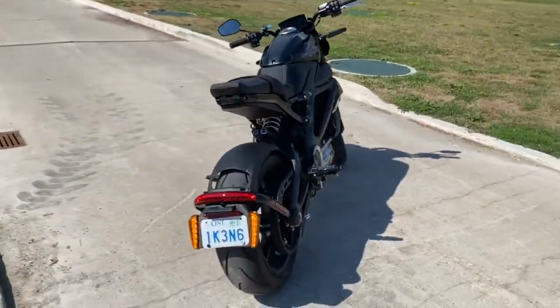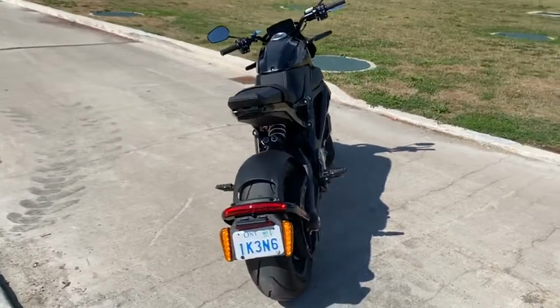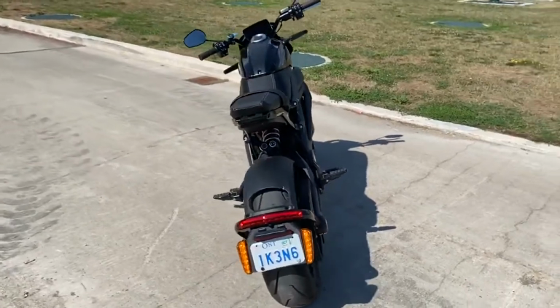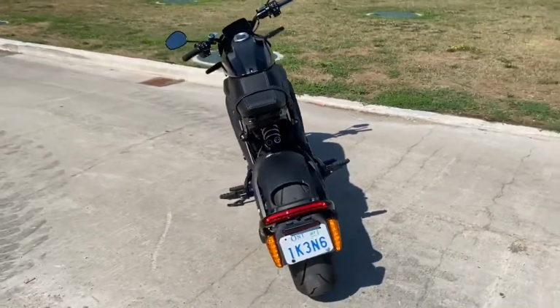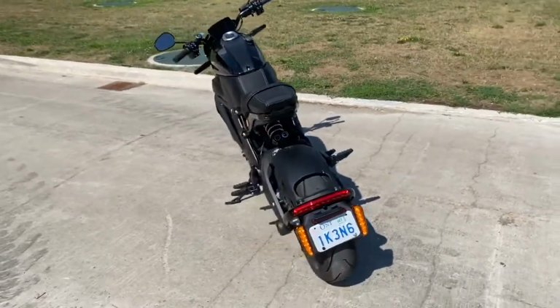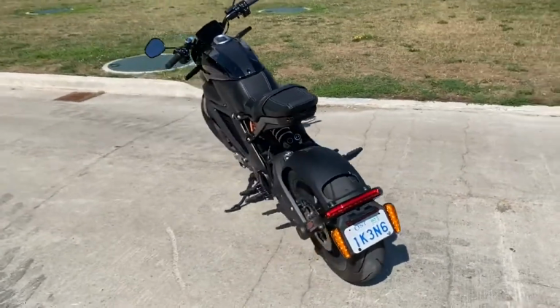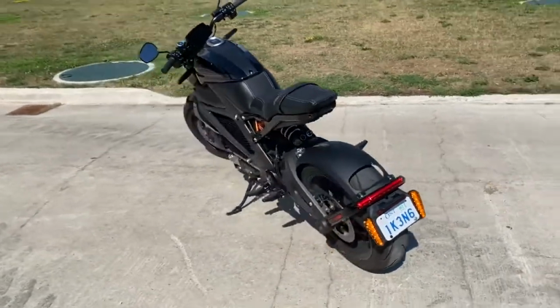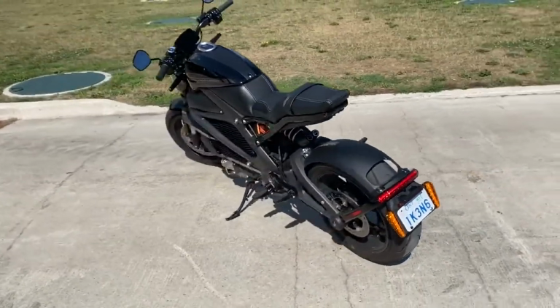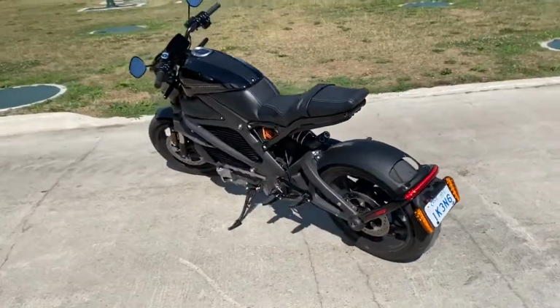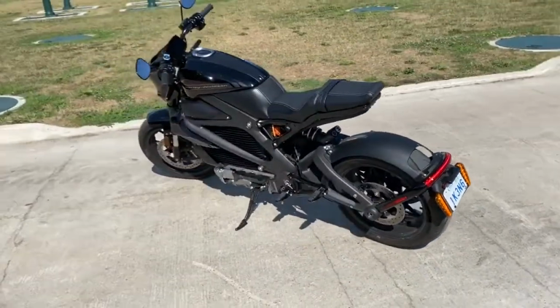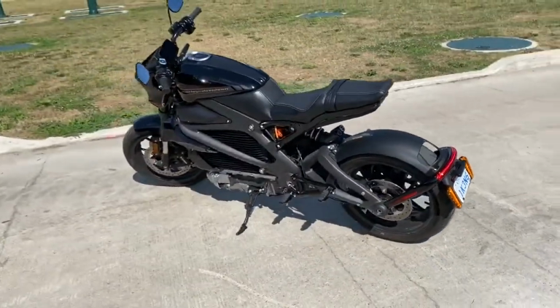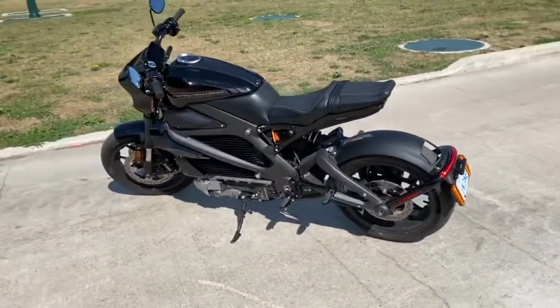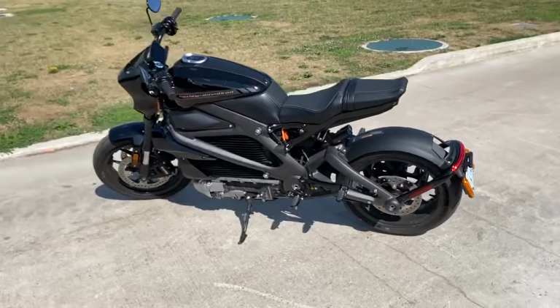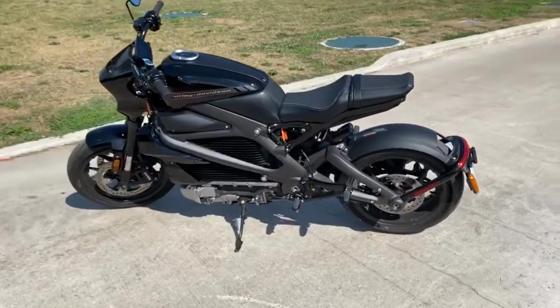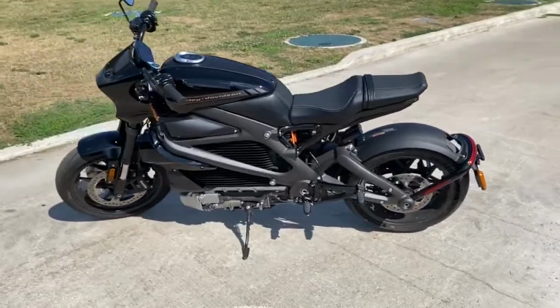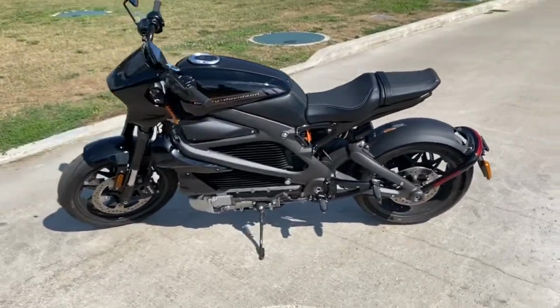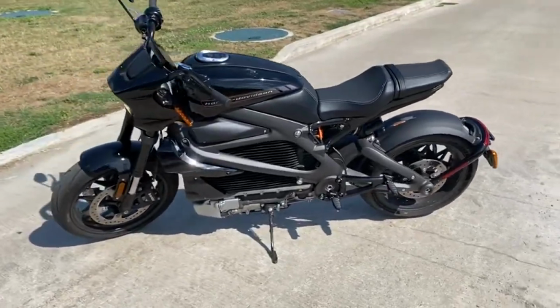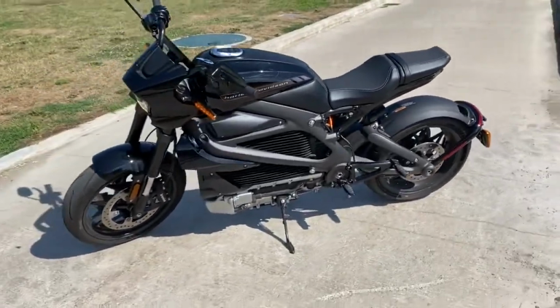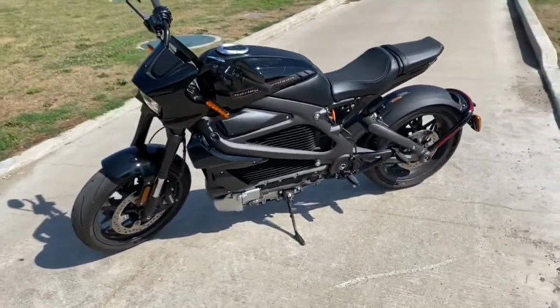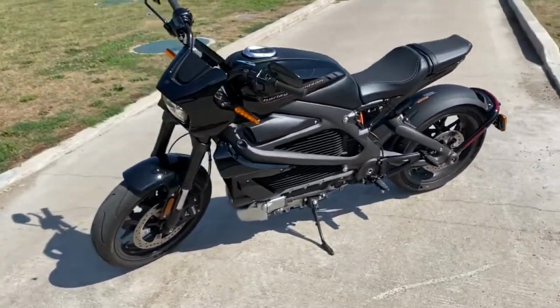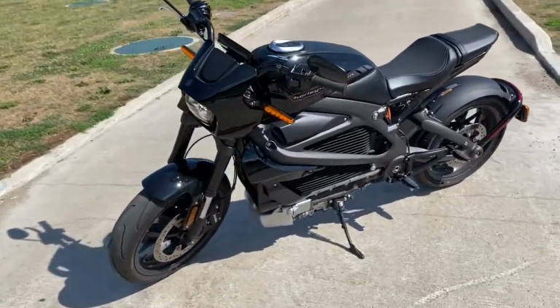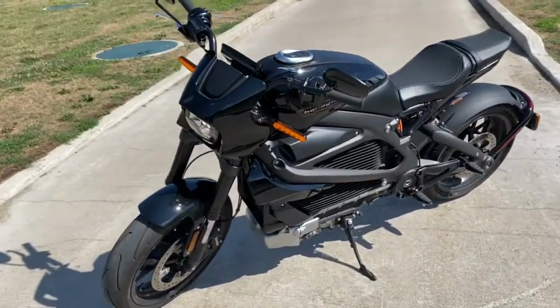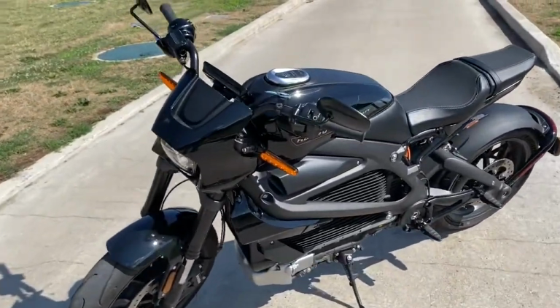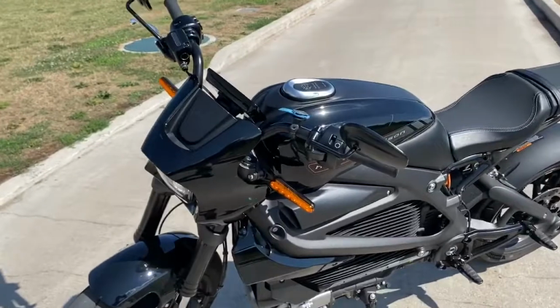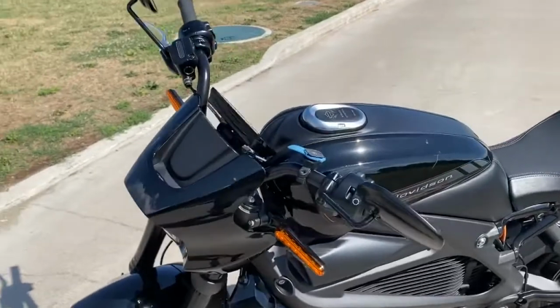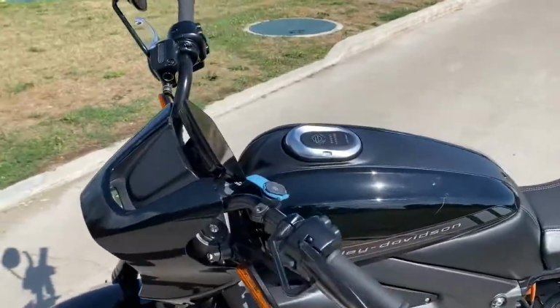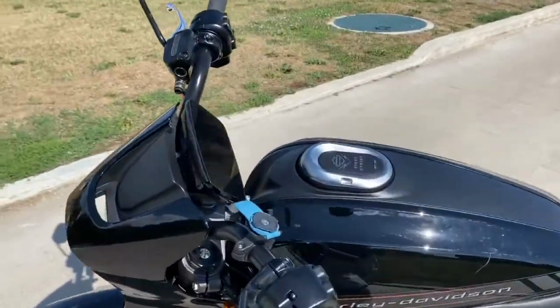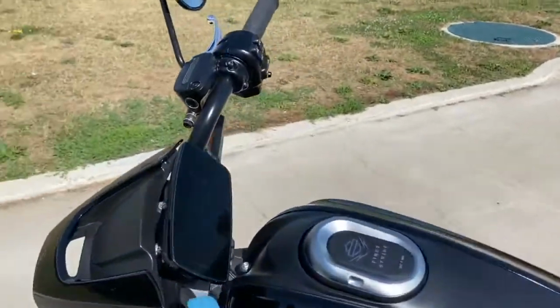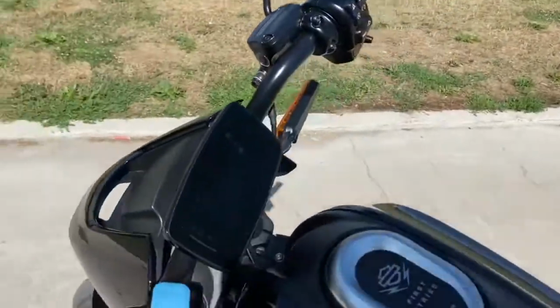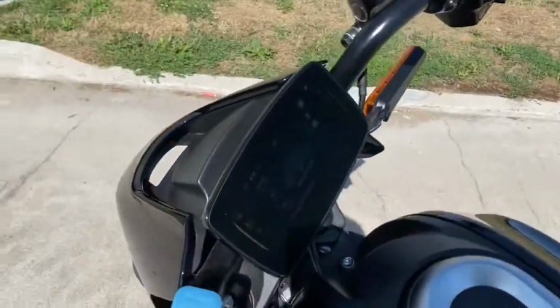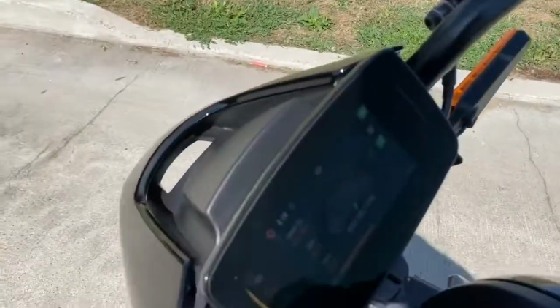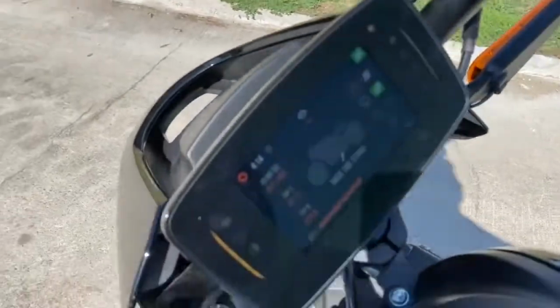It's a lot of fun, very torquey, and very smooth. When I ride it, it's very quiet and smooth, and it kind of feels like you're flying.